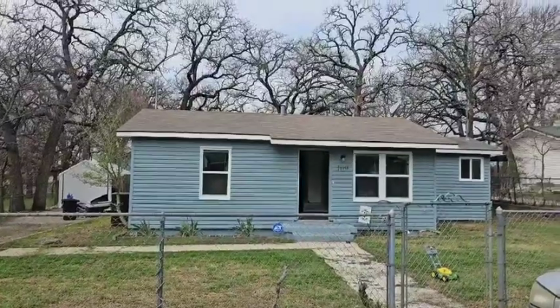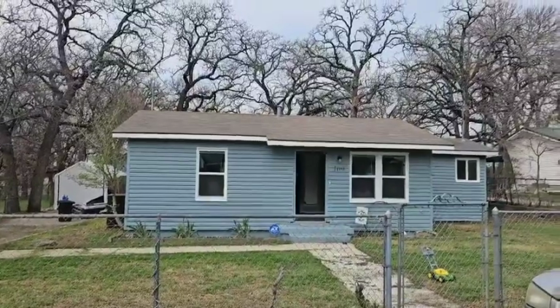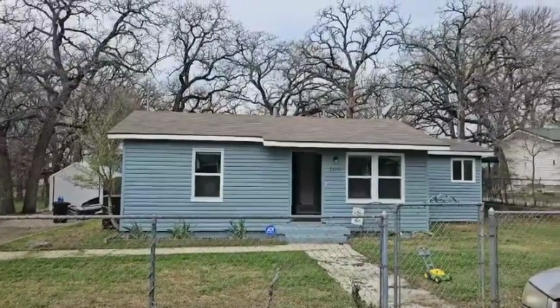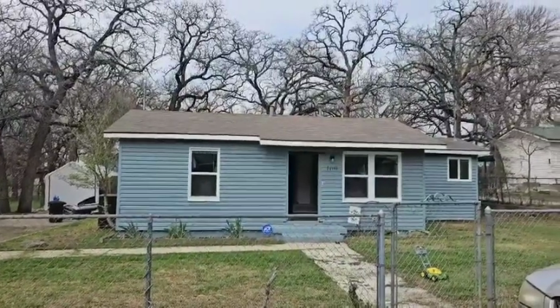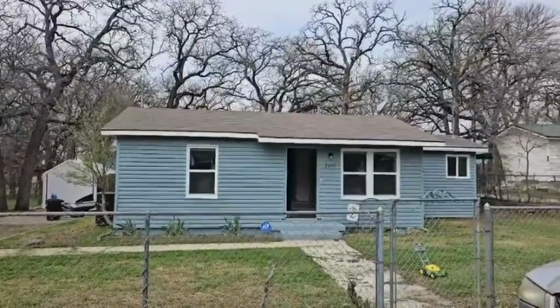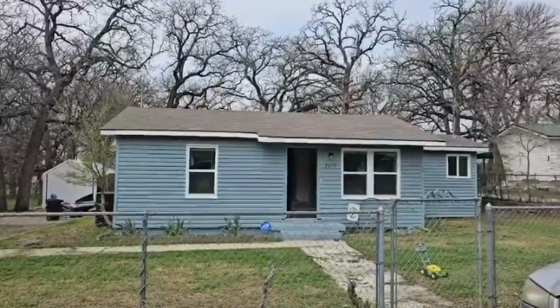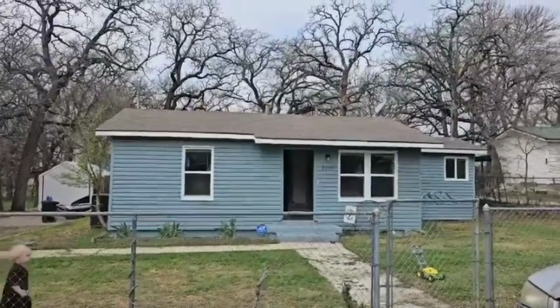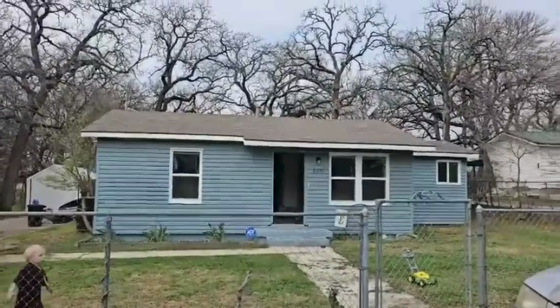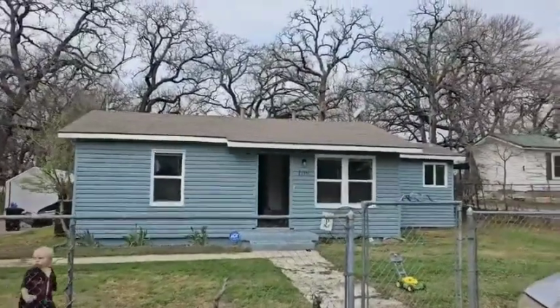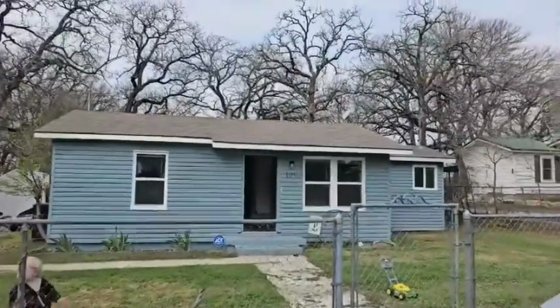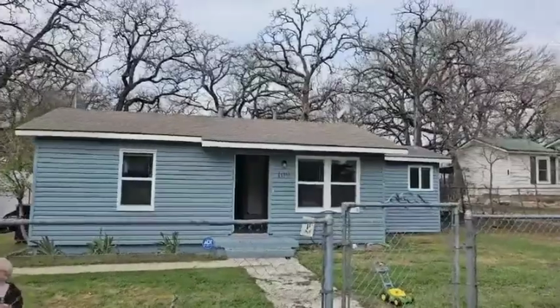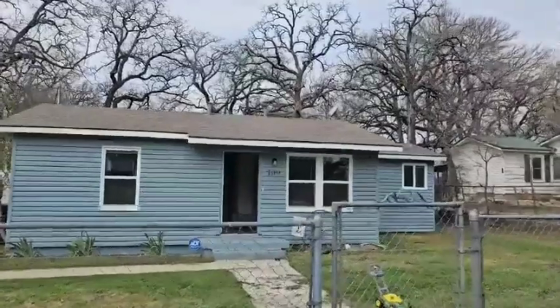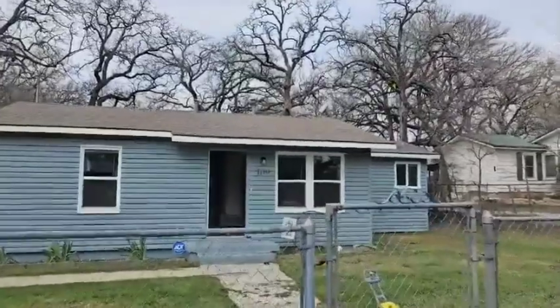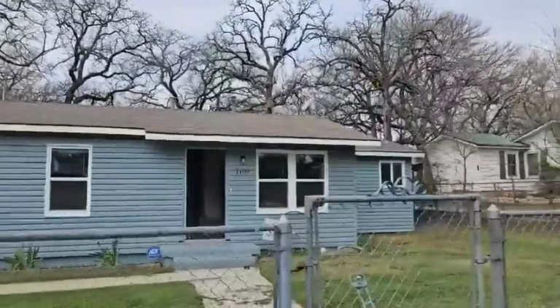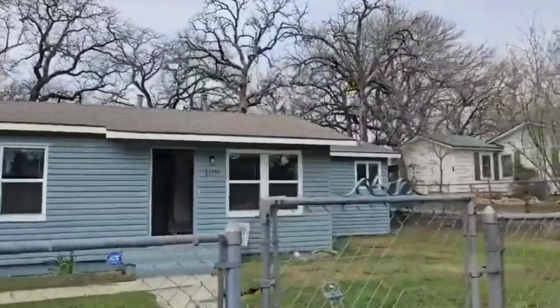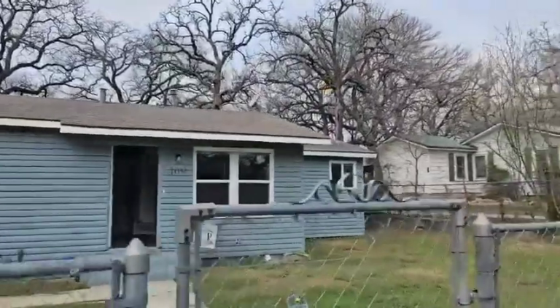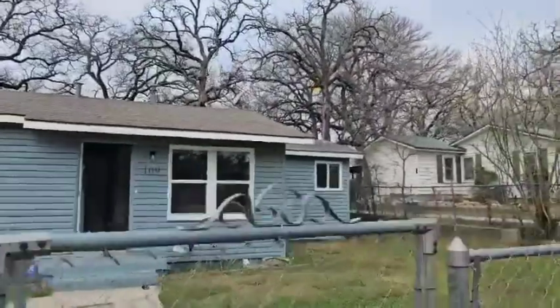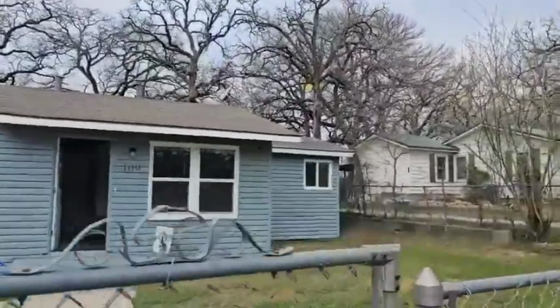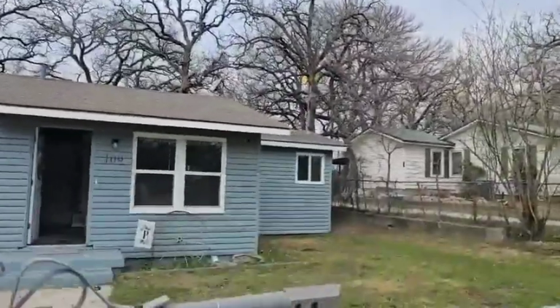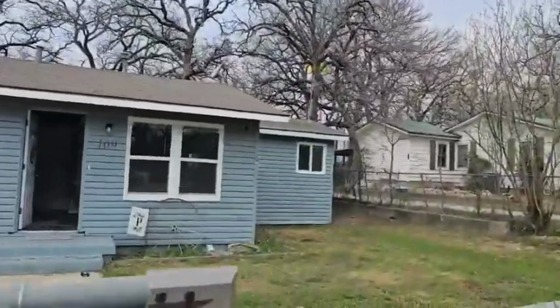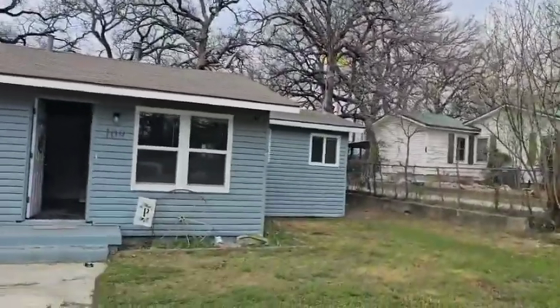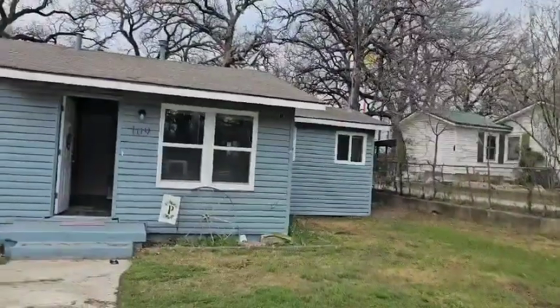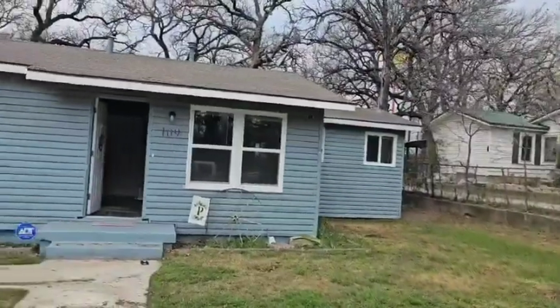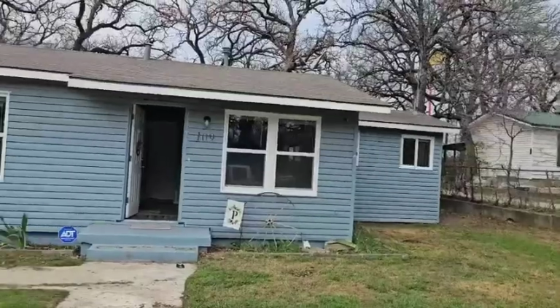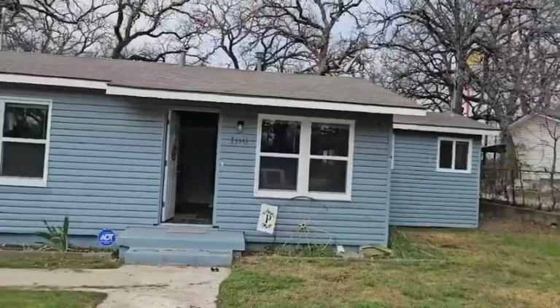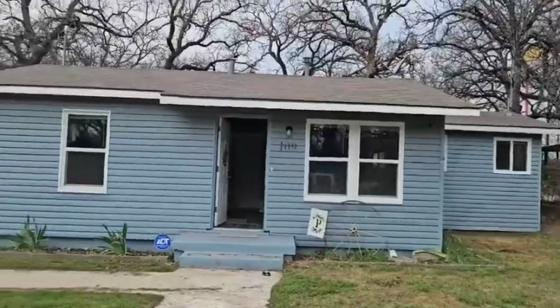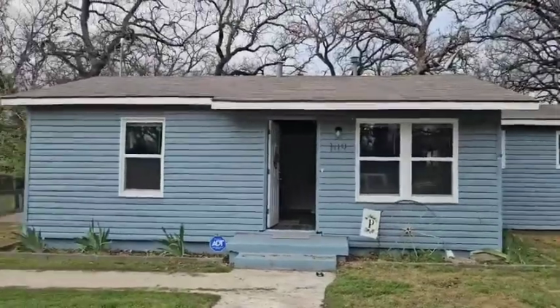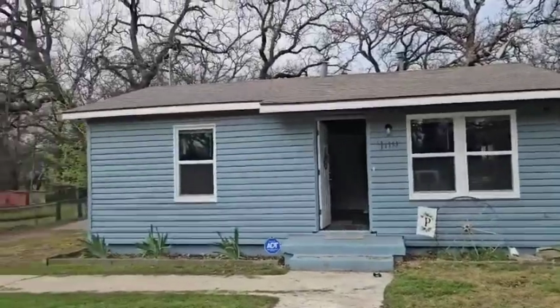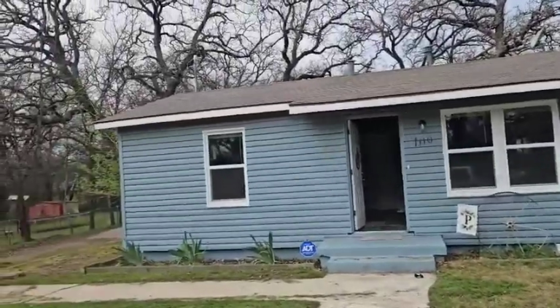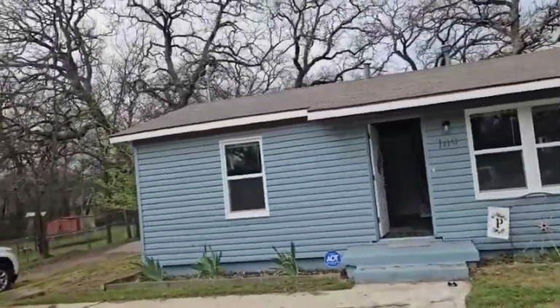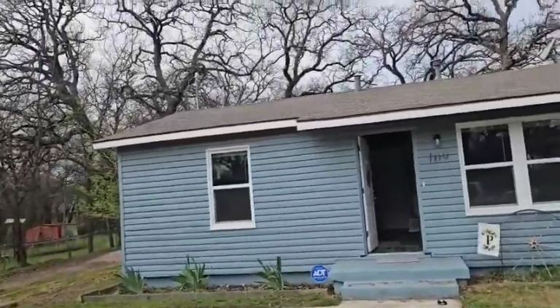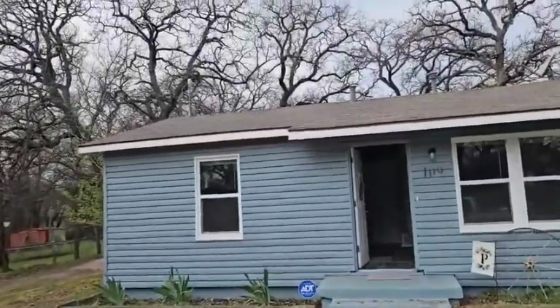Hey friends, we are out here in Azel today. This is an Azel City Approved House and they need some help with various things, mainly the roof.